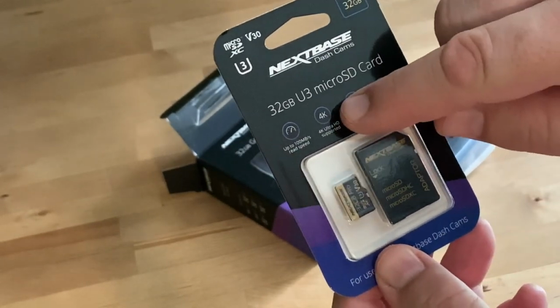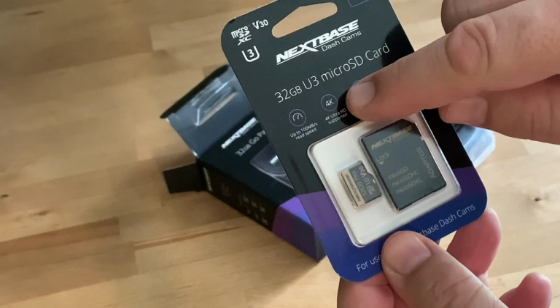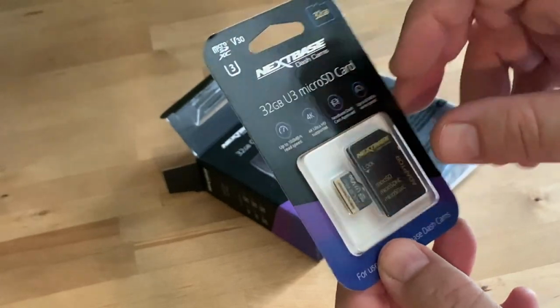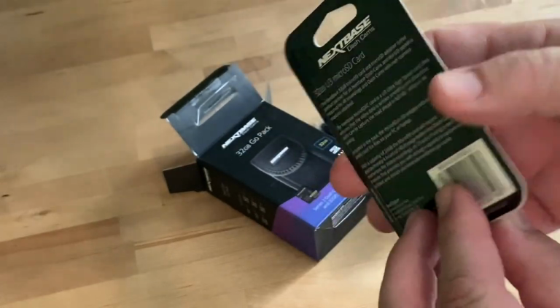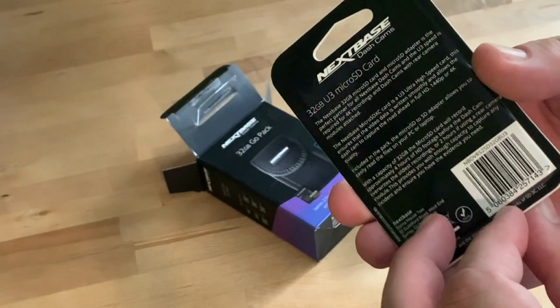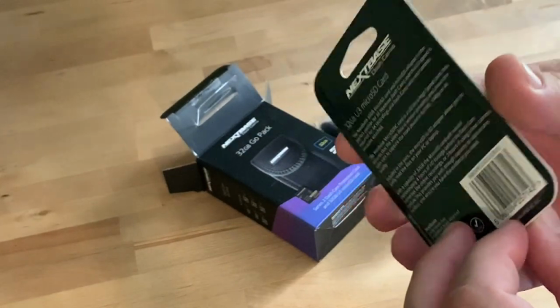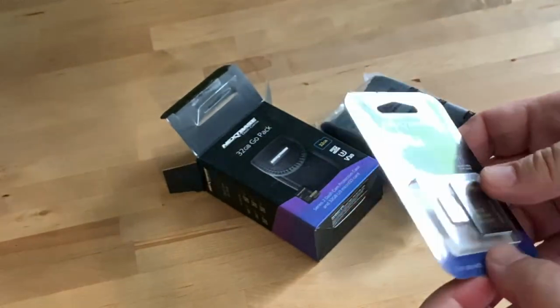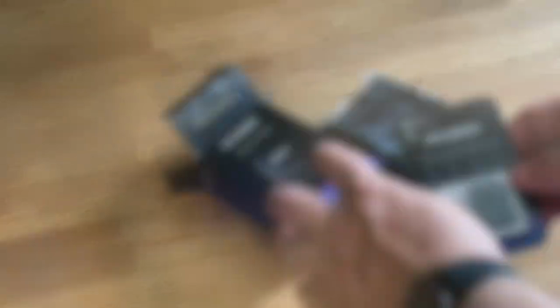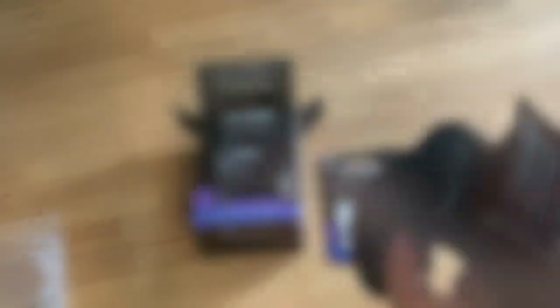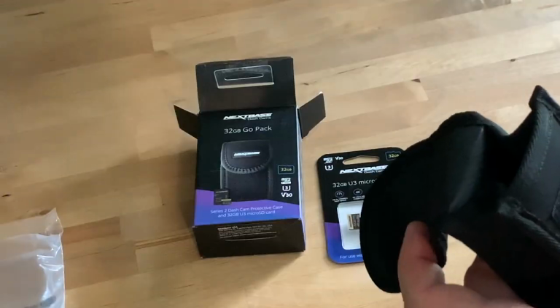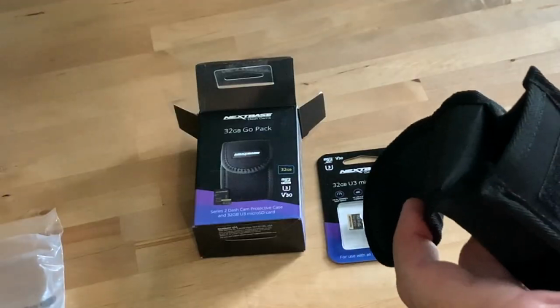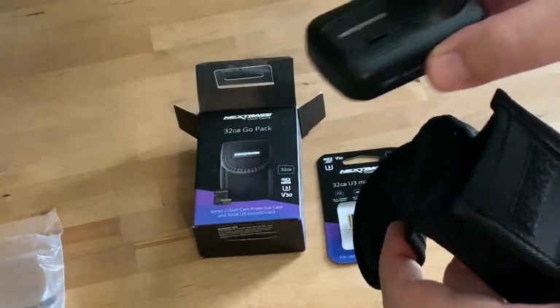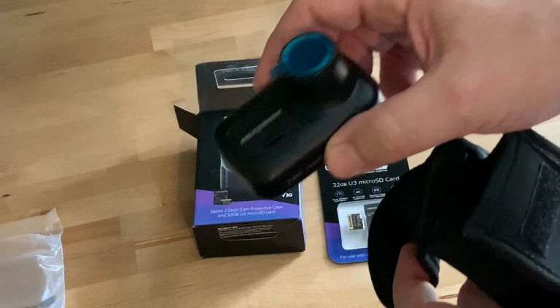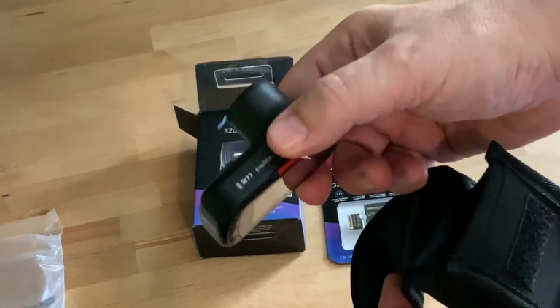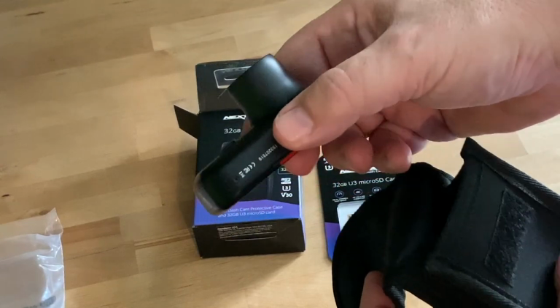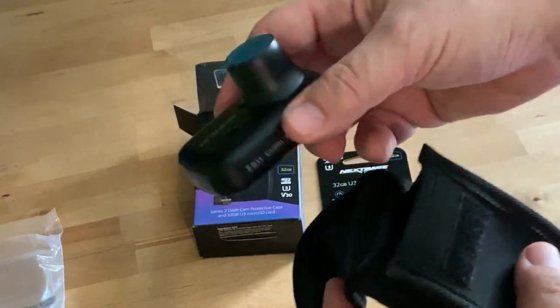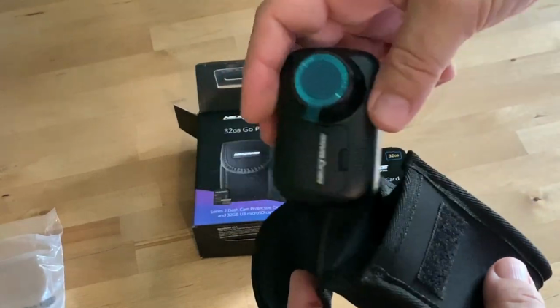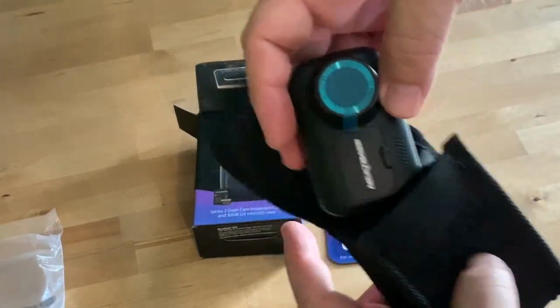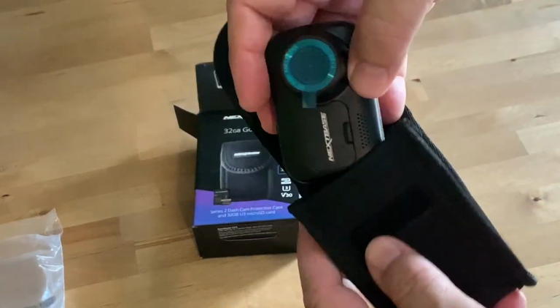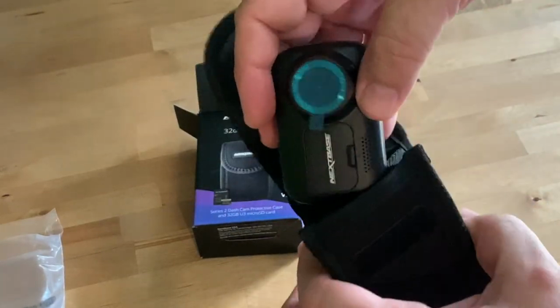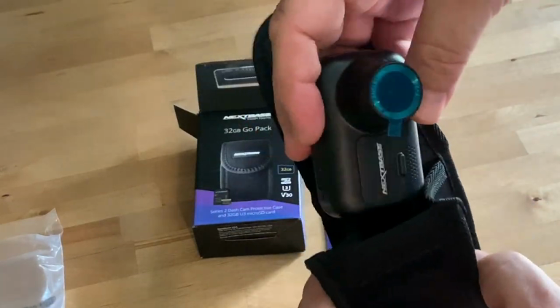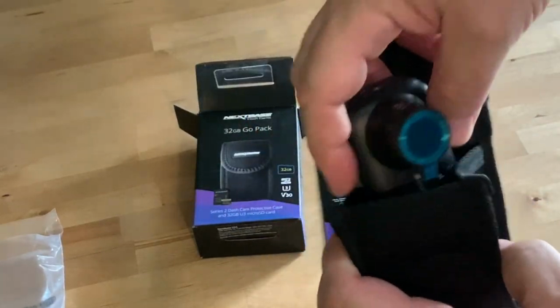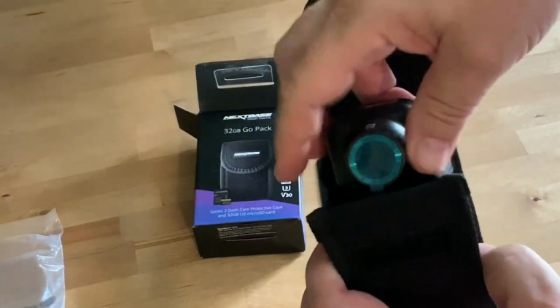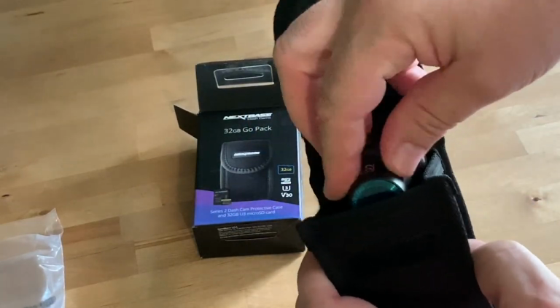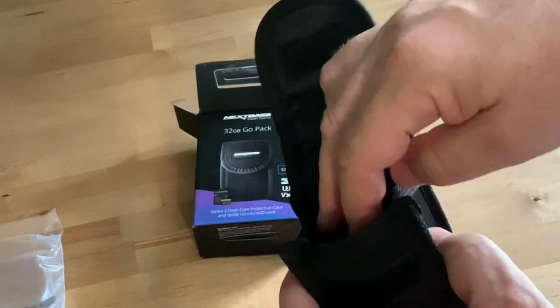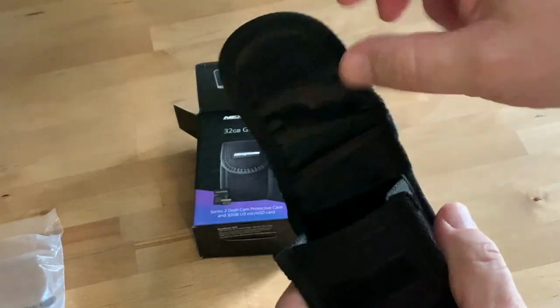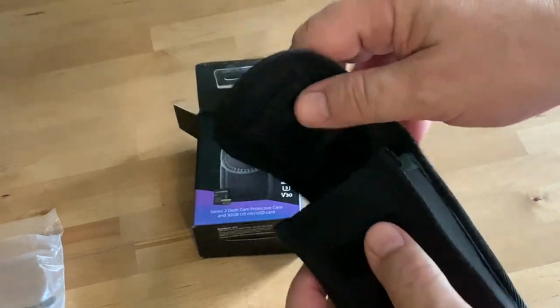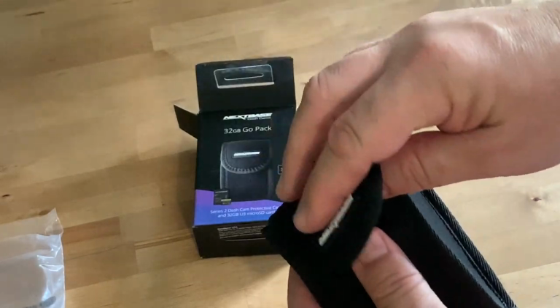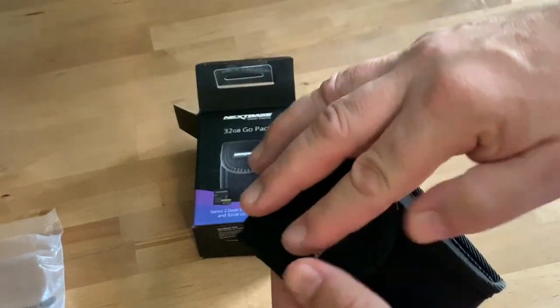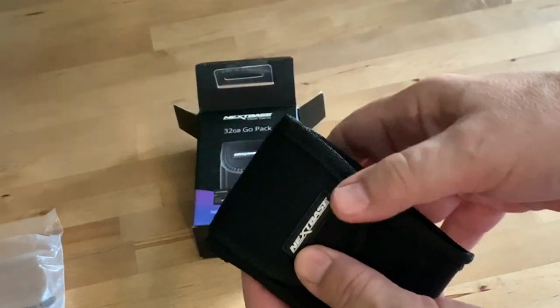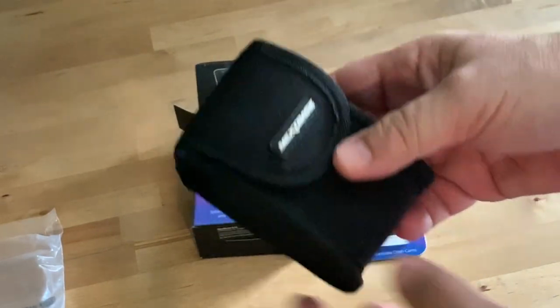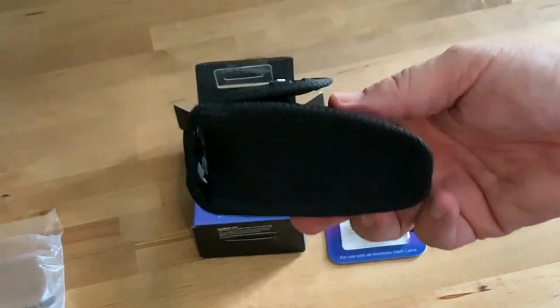It will hold at least four hours of dash cam footage. Also included in the kit is this neoprene carry case to protect your camera when not in use.